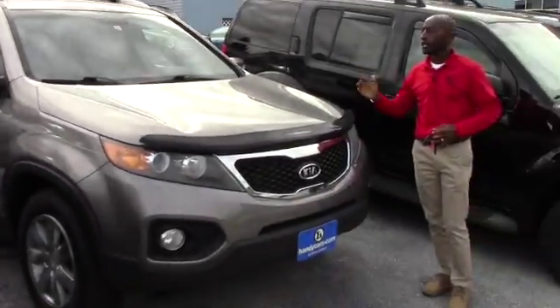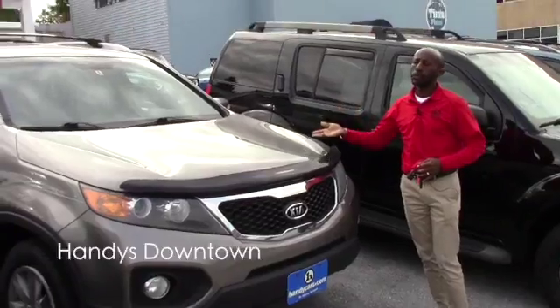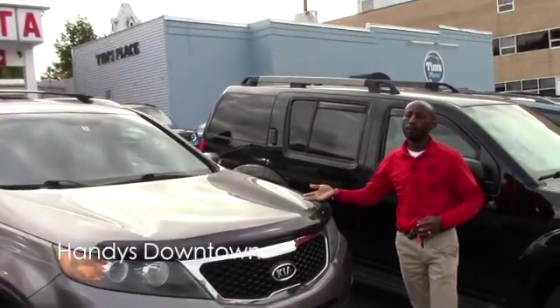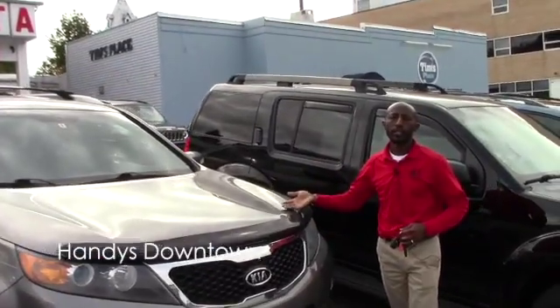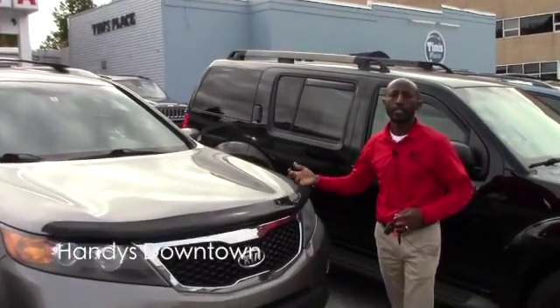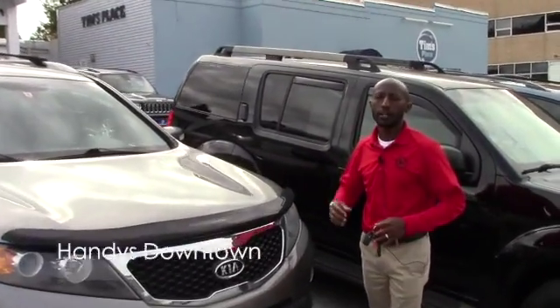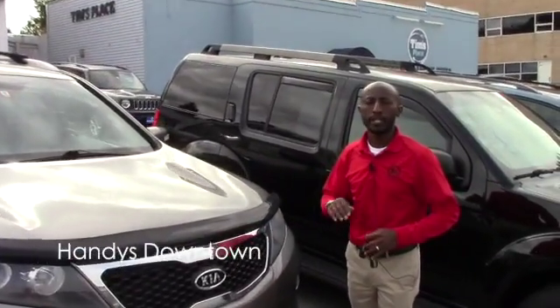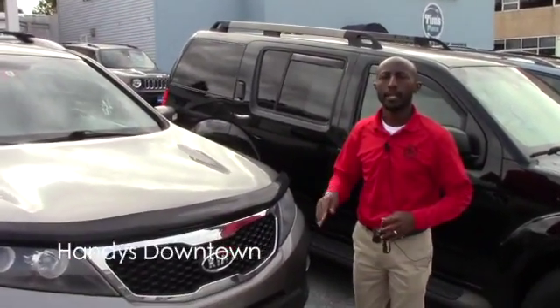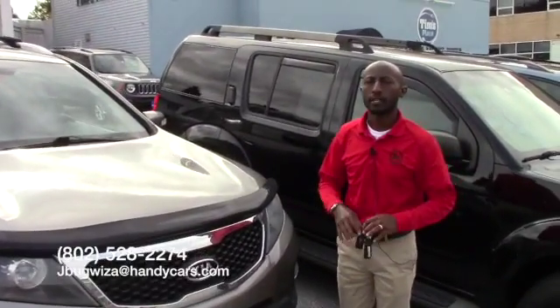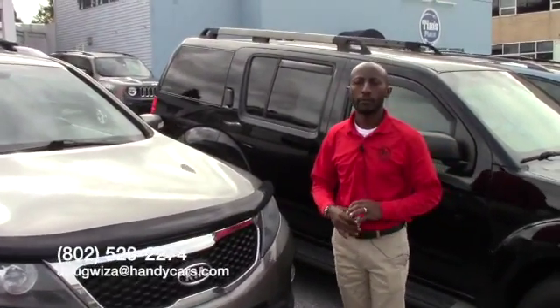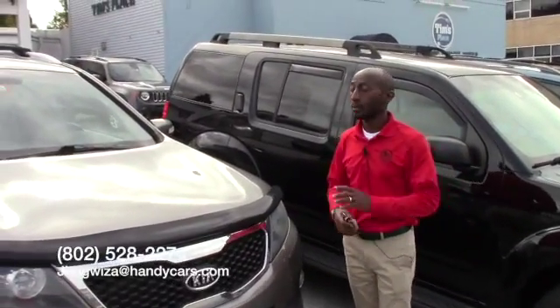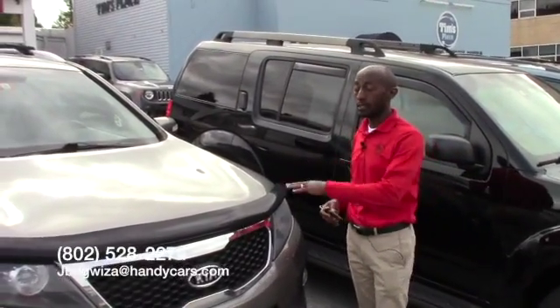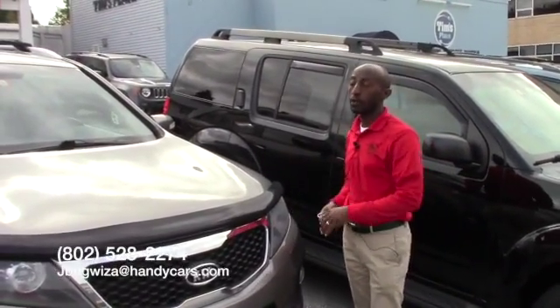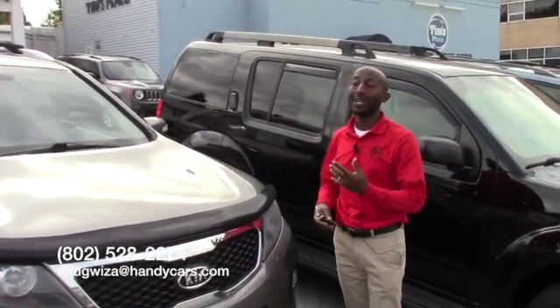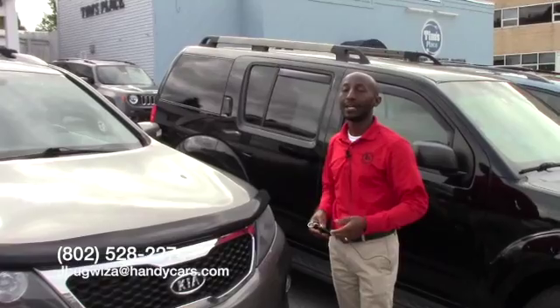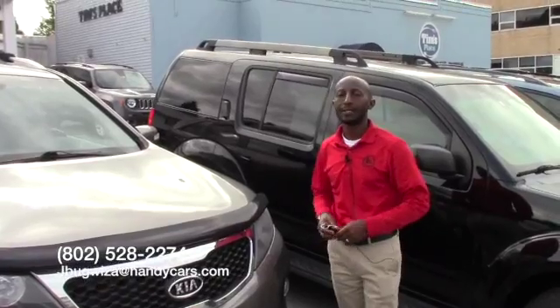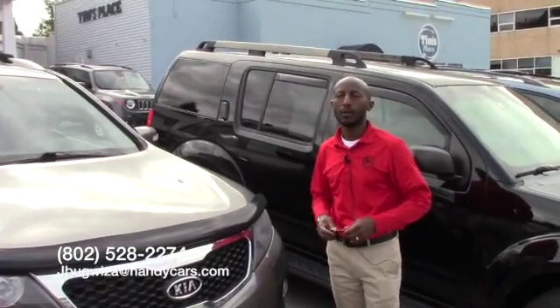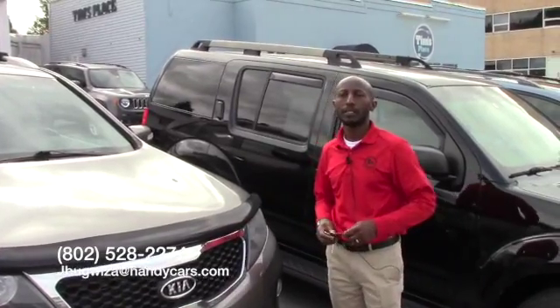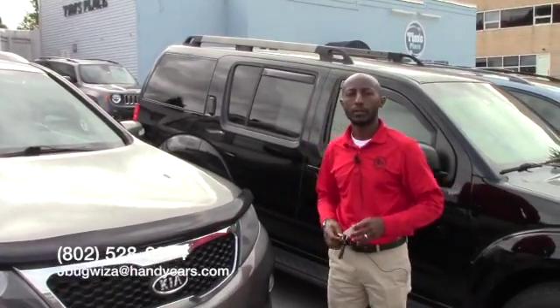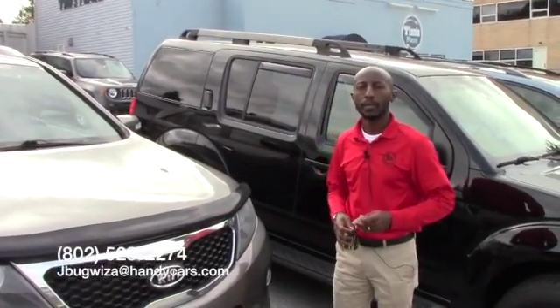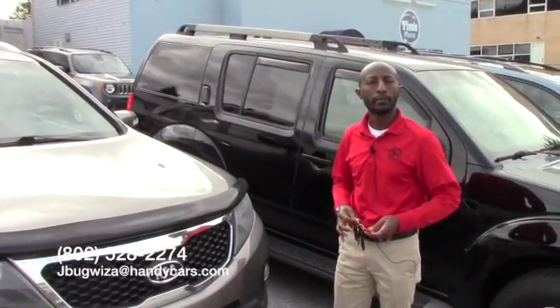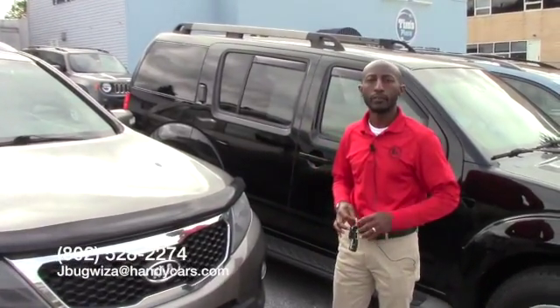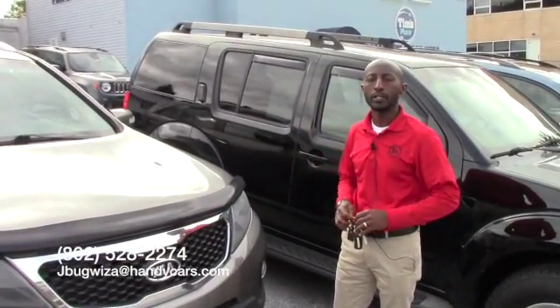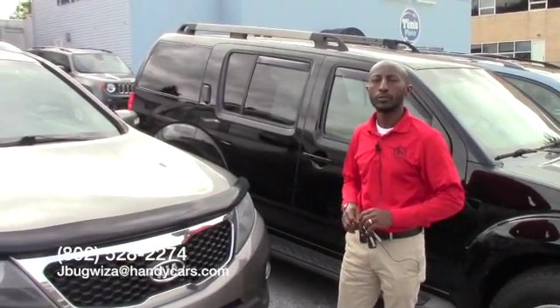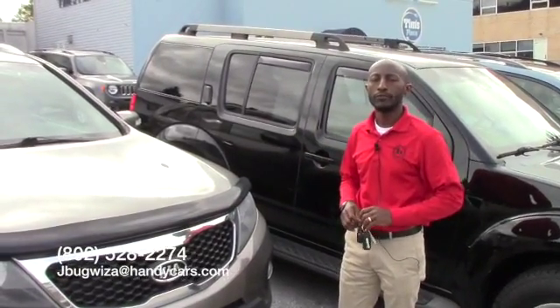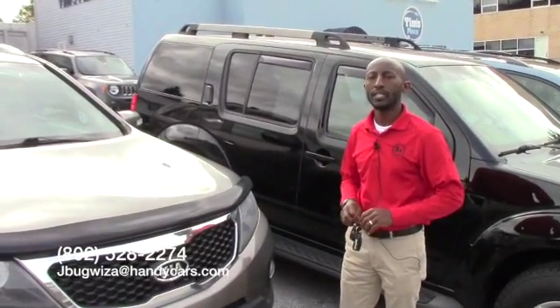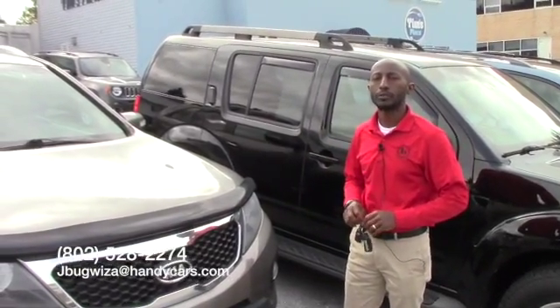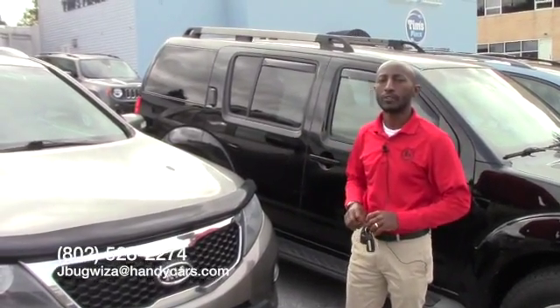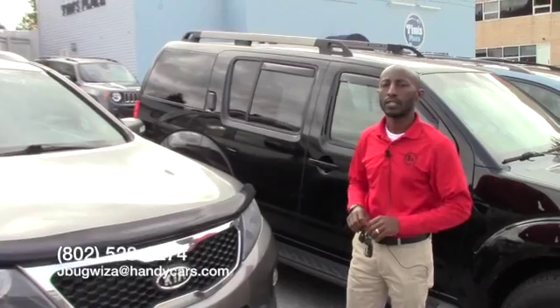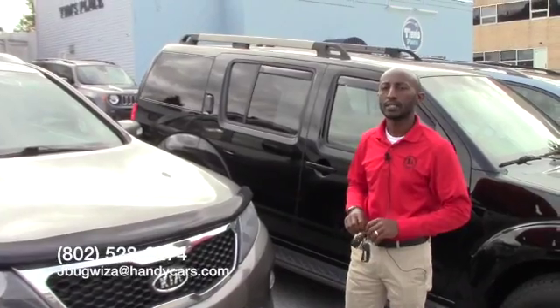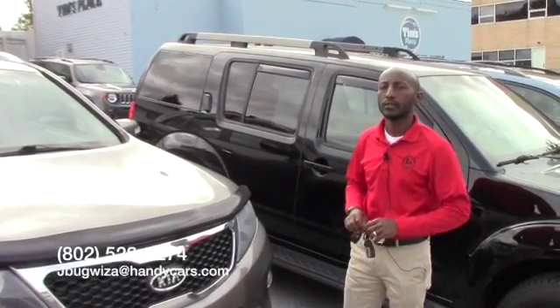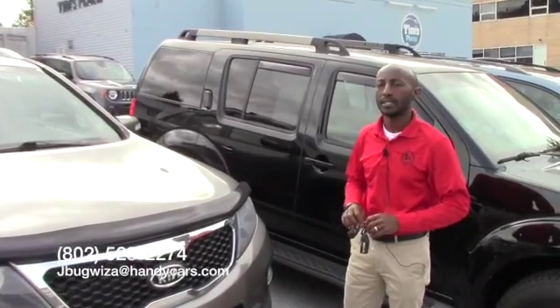If you want to come over today for a test drive, or you need any extra information about this vehicle or any other car in our lot, let me know — I'll be happy to help. My phone is 802-528-2274. Thanks, and have a nice day.